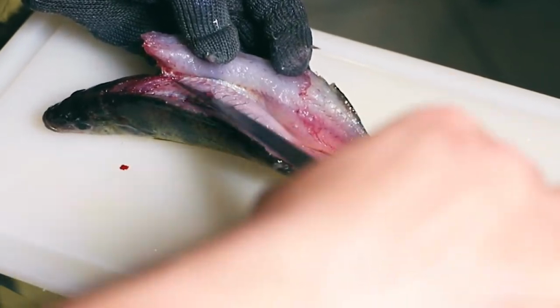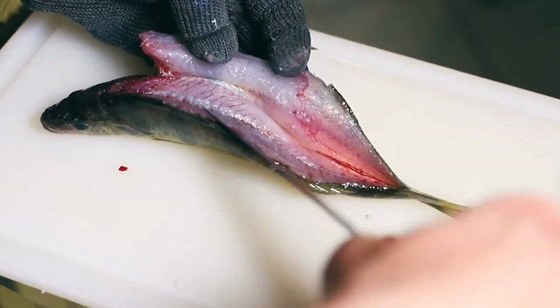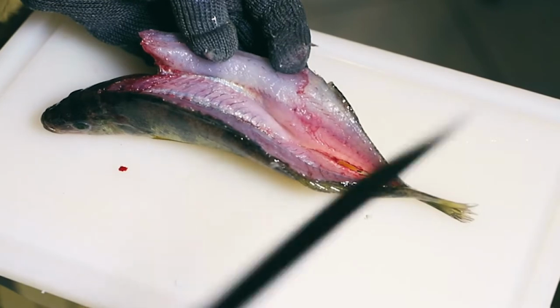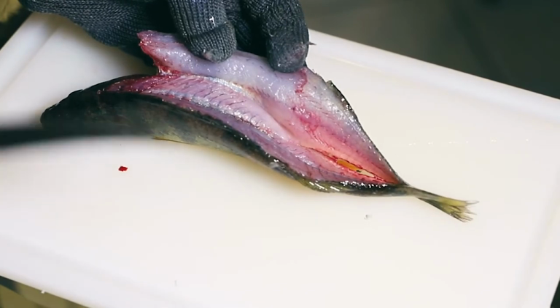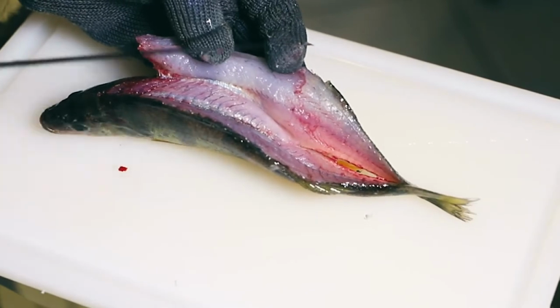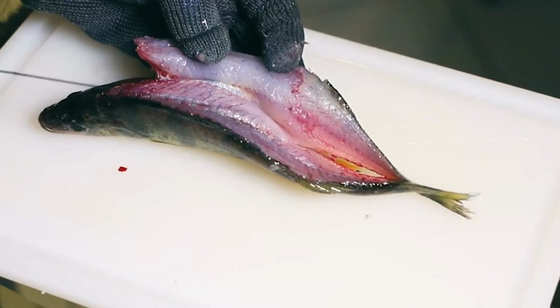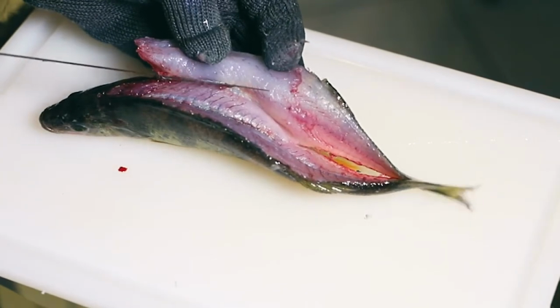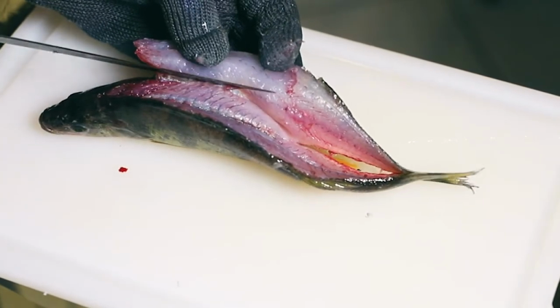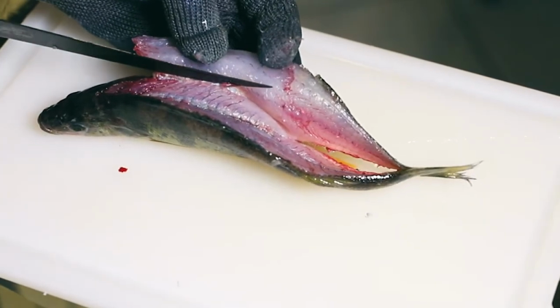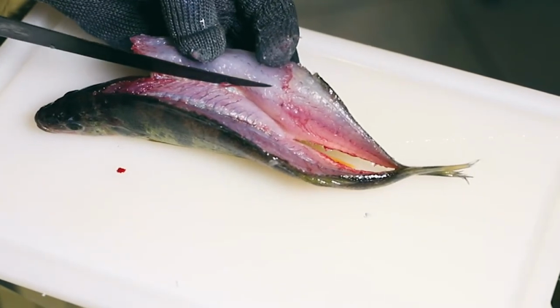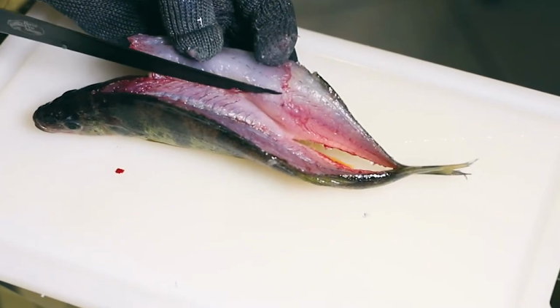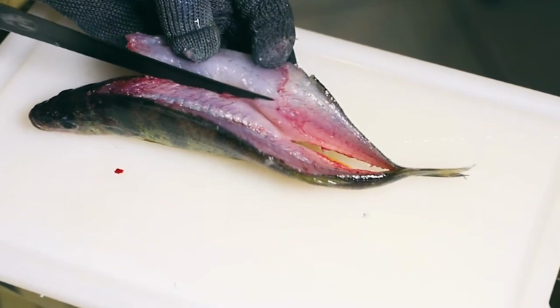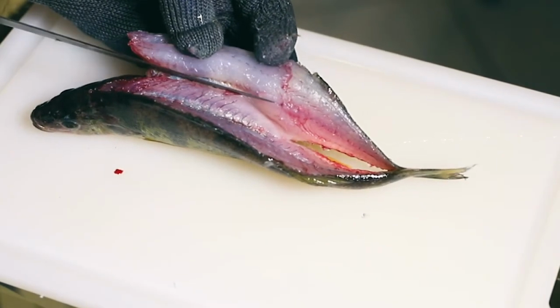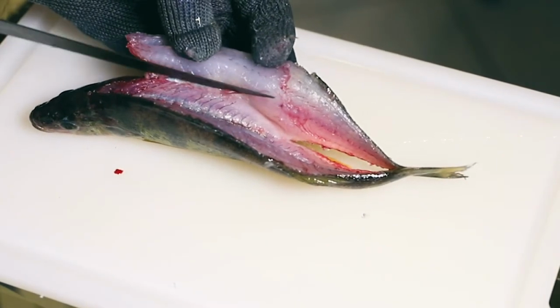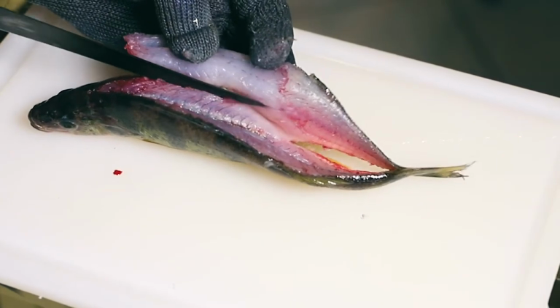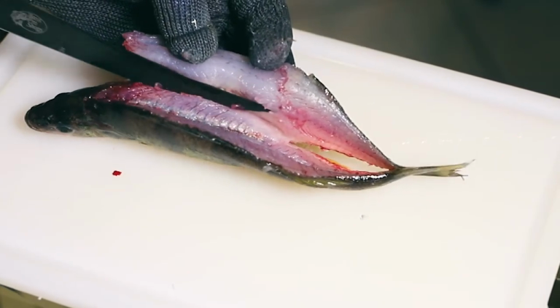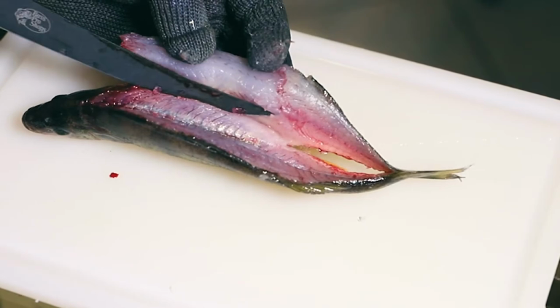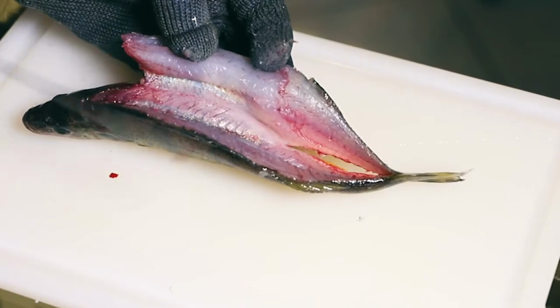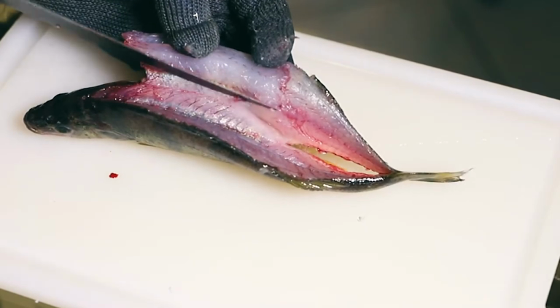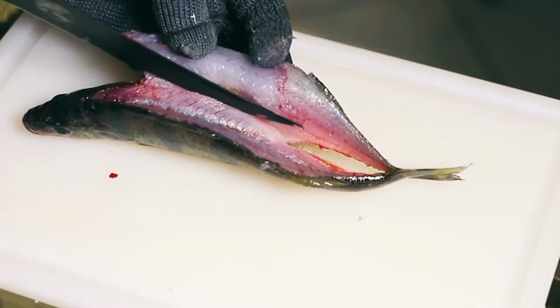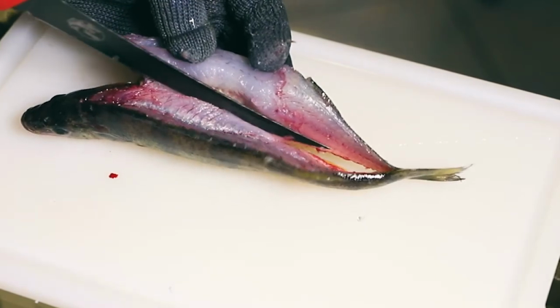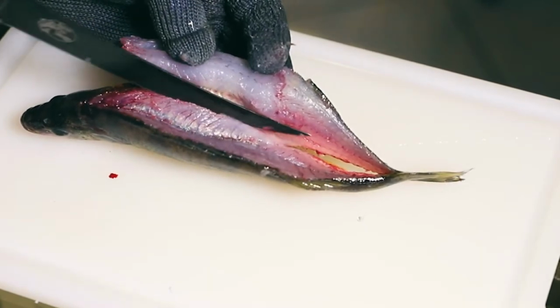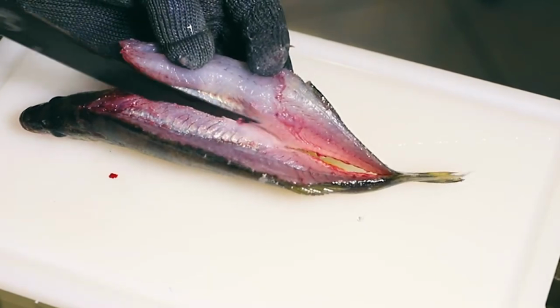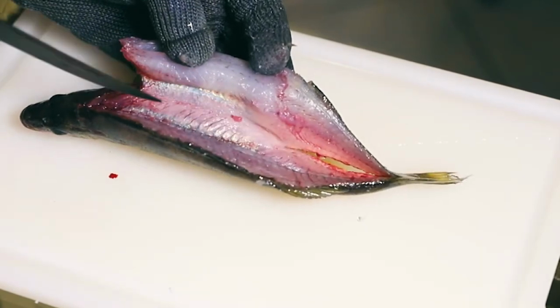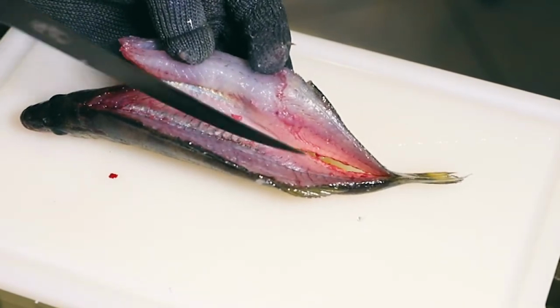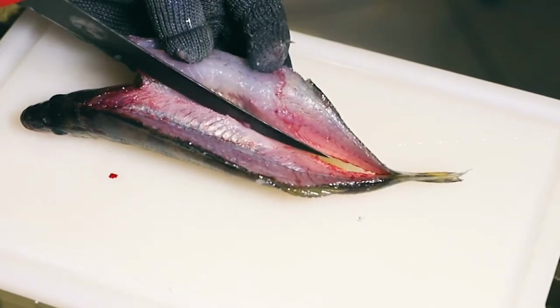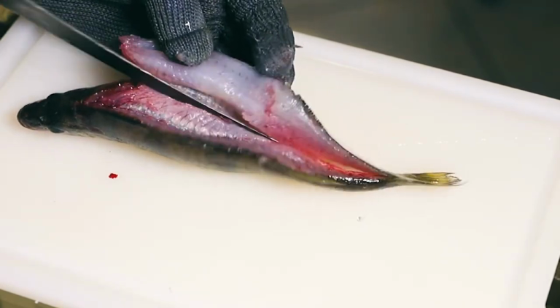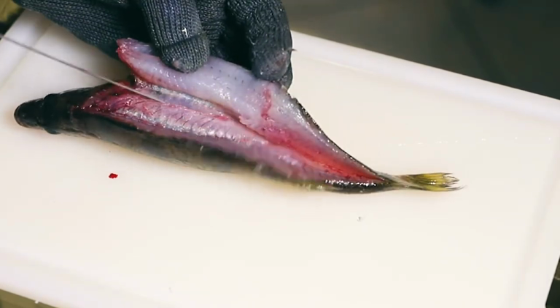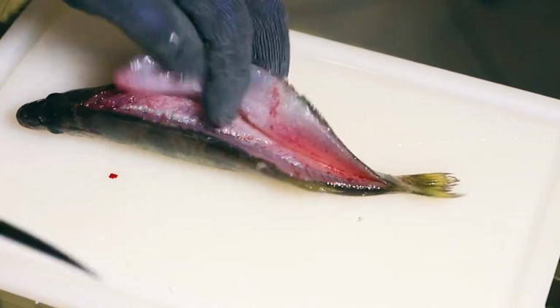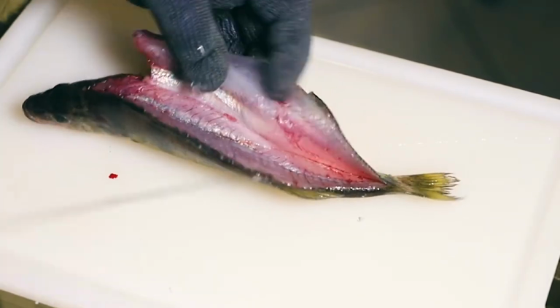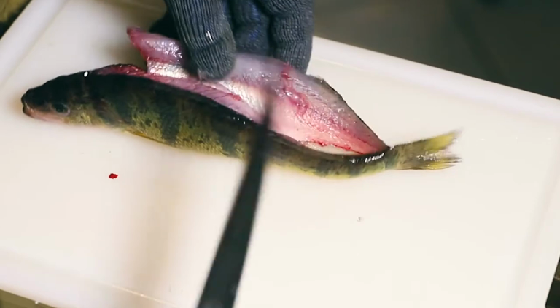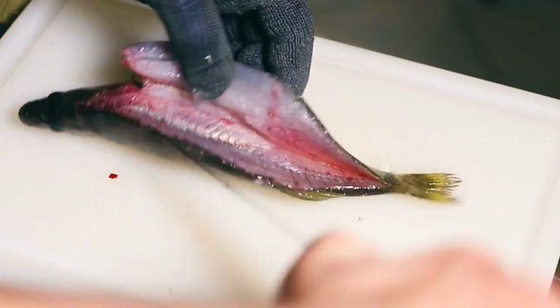Once we hit the skin we're gonna turn our knife around again, point it down slightly toward us, work our way down the y-bone until we hit that rib cage, and then use the bow of the knife to finish removing the flesh from the rib cage.